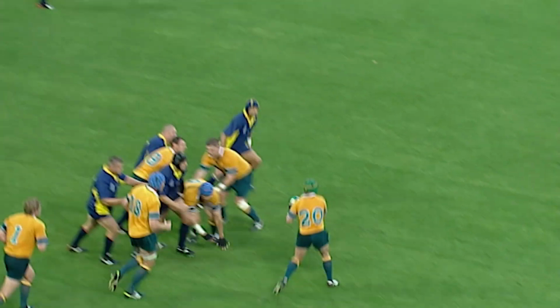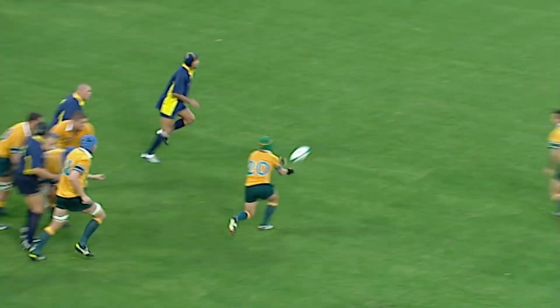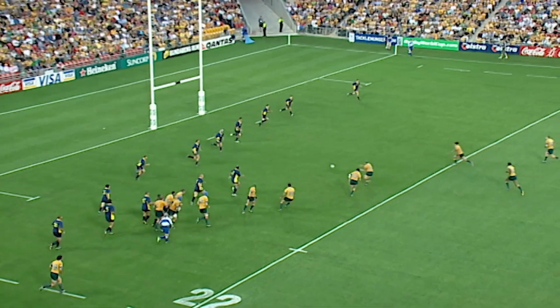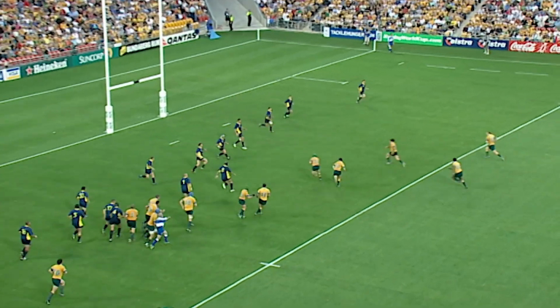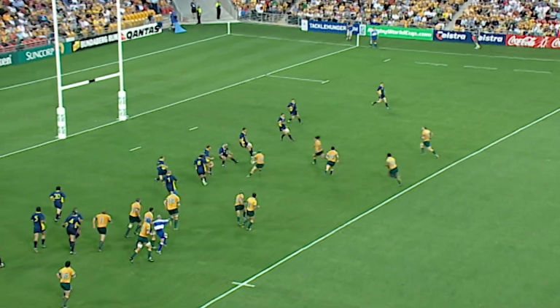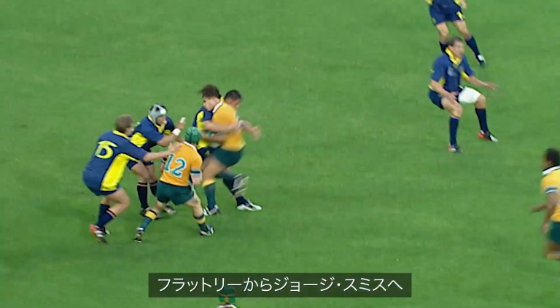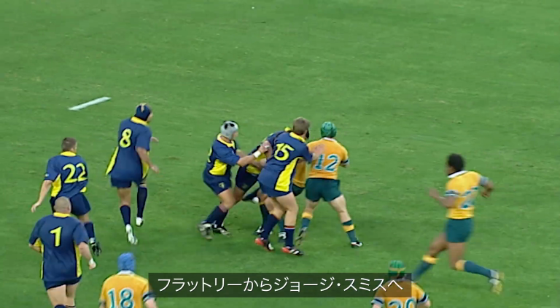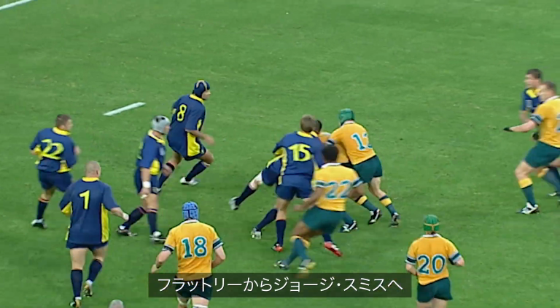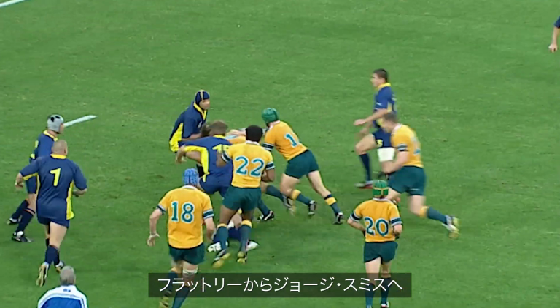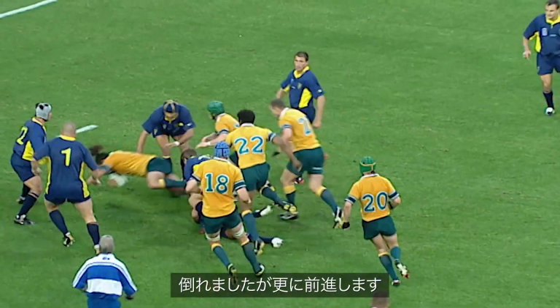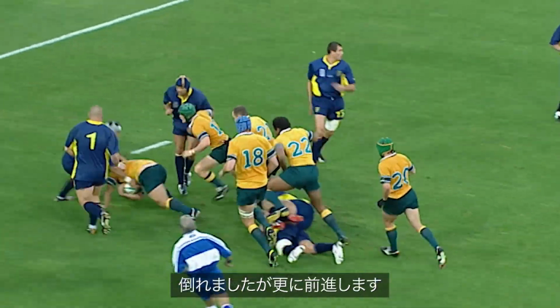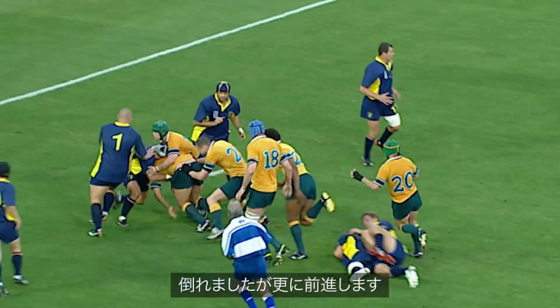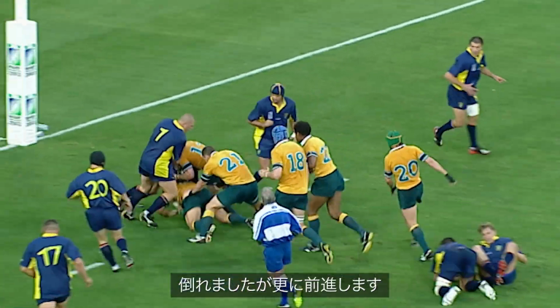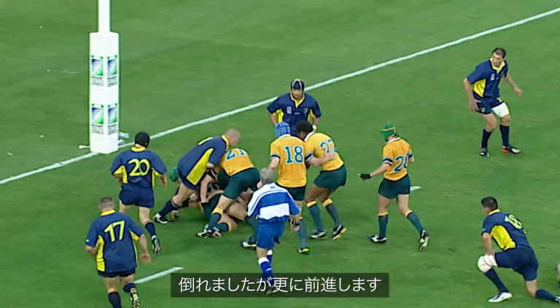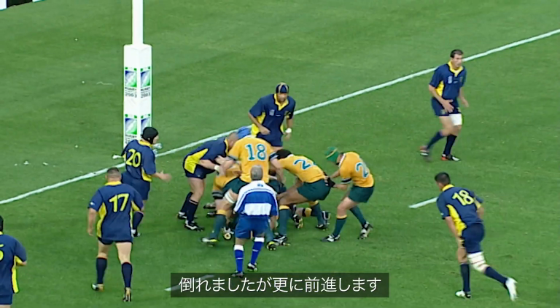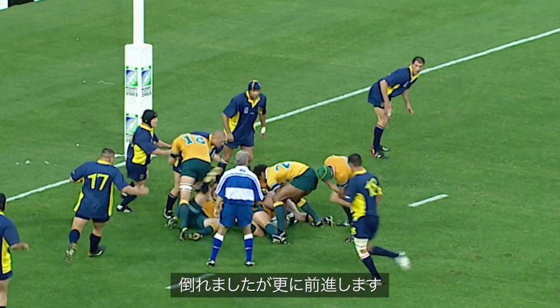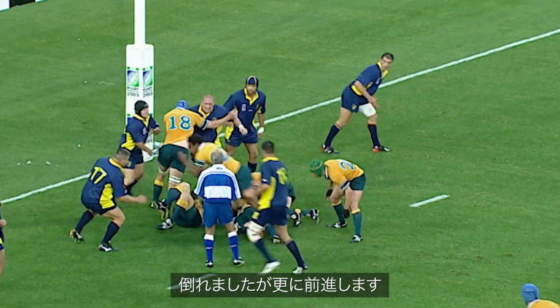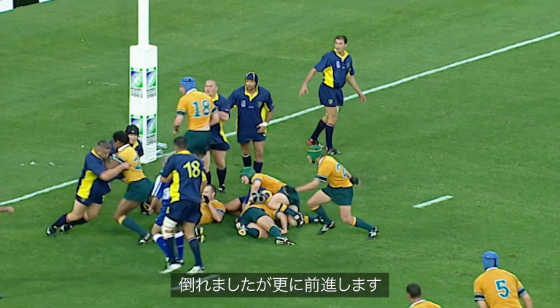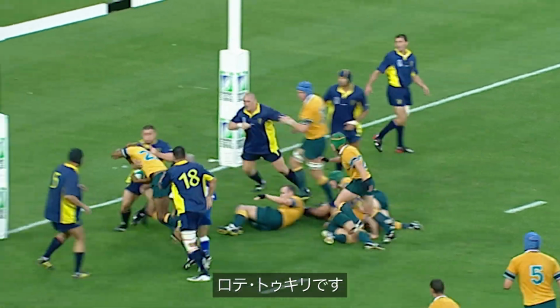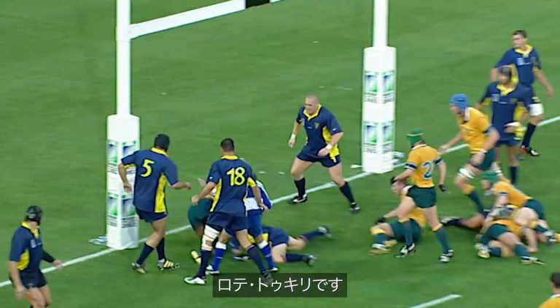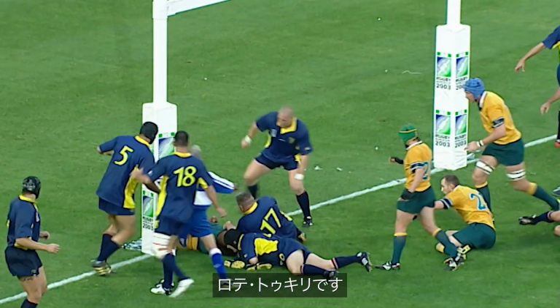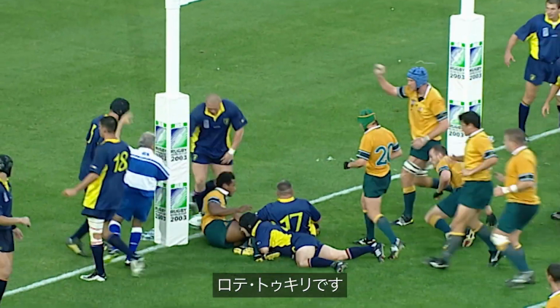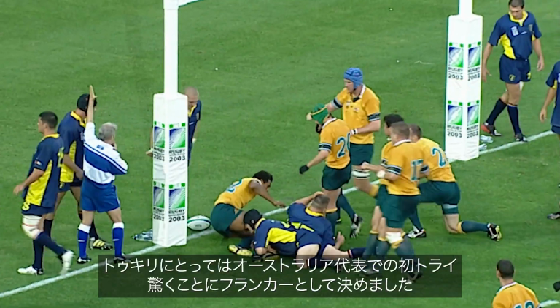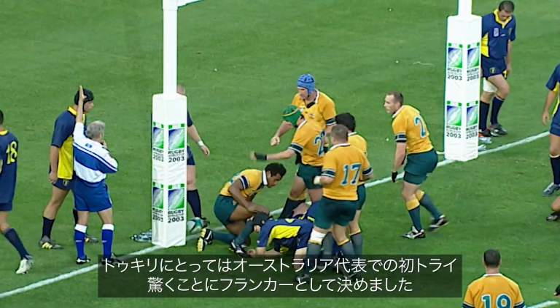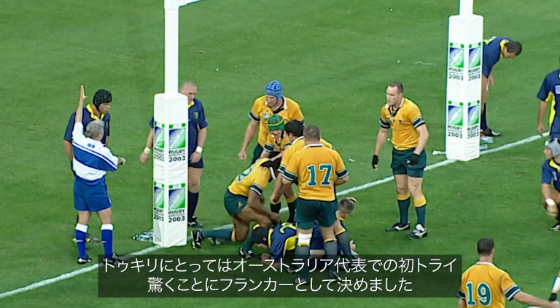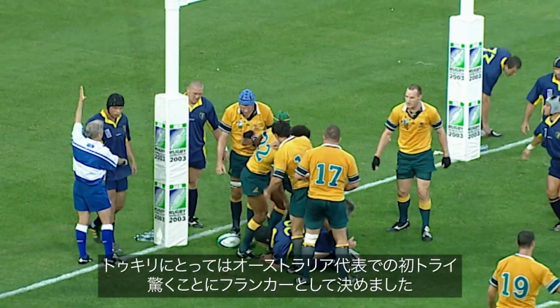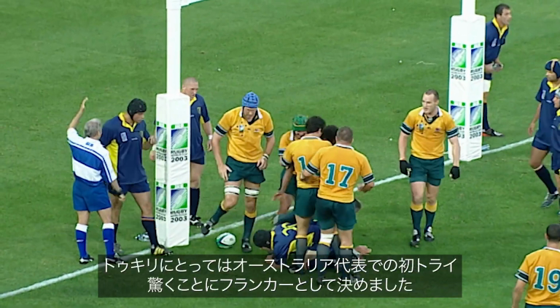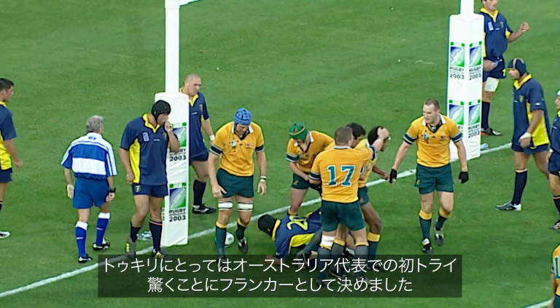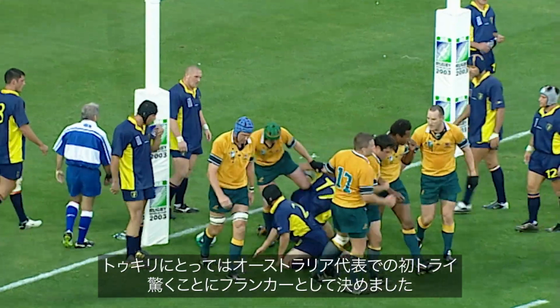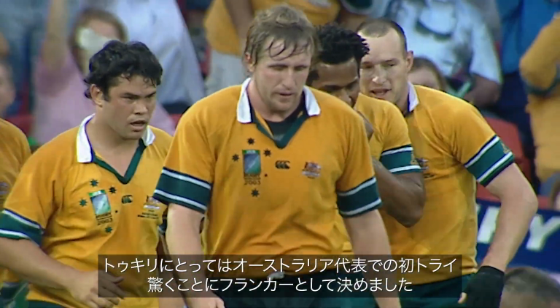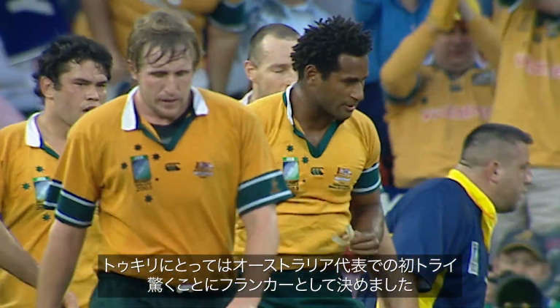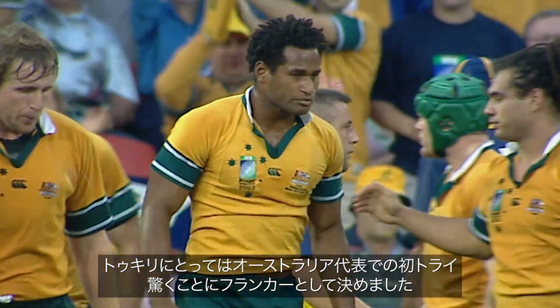The Darnie Craven Stadium and Stellenbosch. George Smith thumped in midfield but he drives forward. Lottie to Kerry — that's his first try for the Wallabies. And would you believe it, he scored it as the flanker.